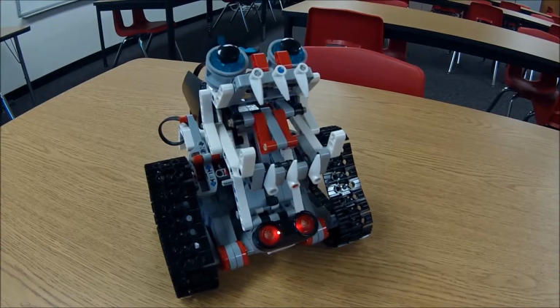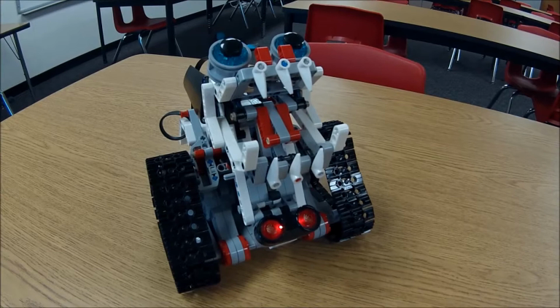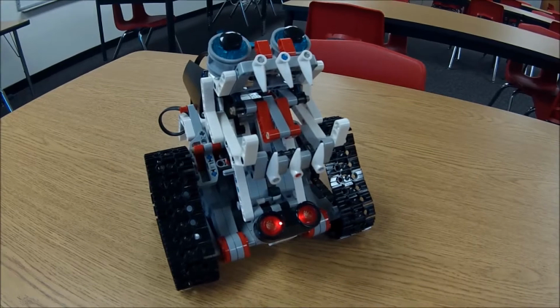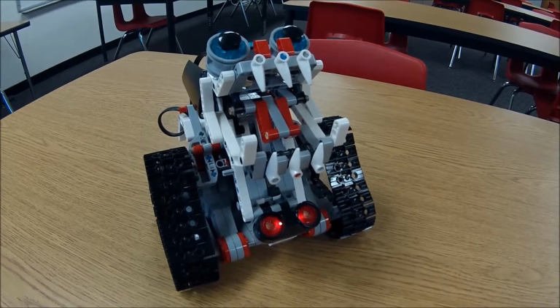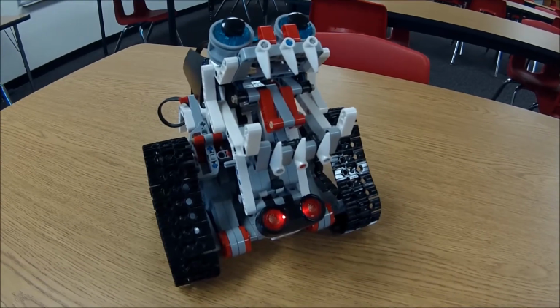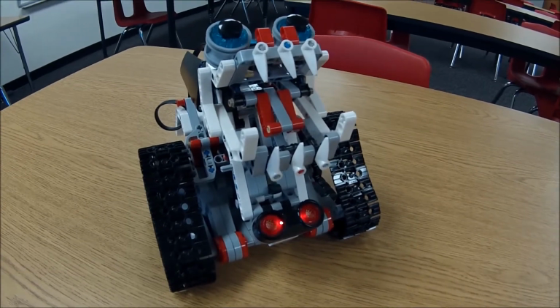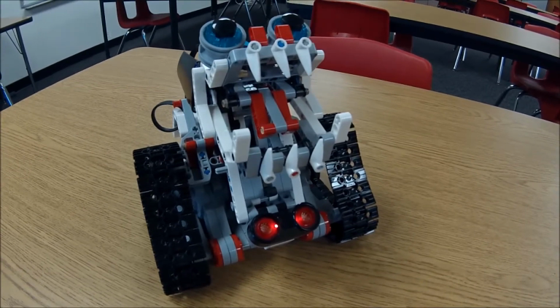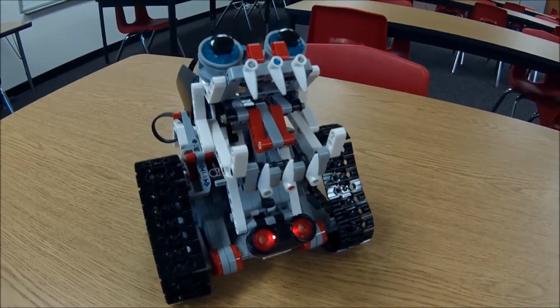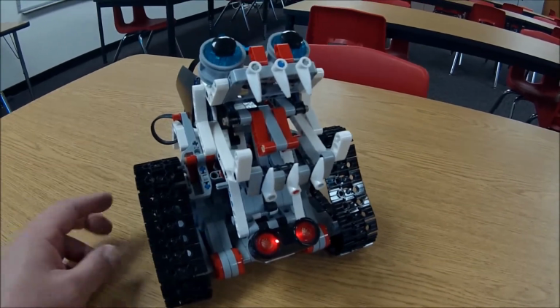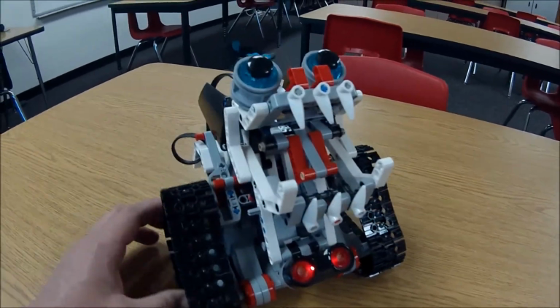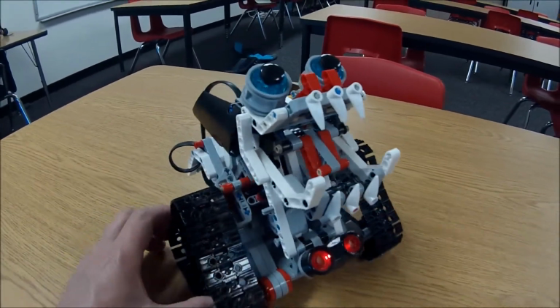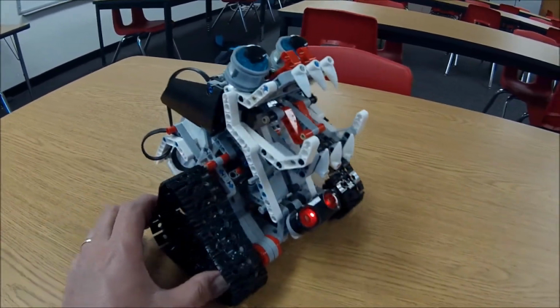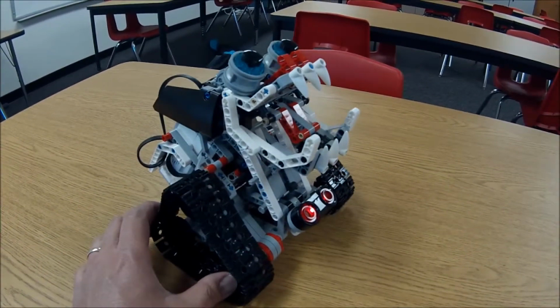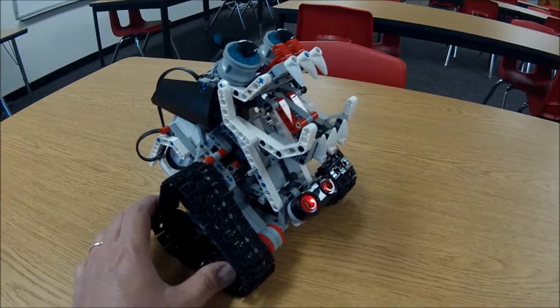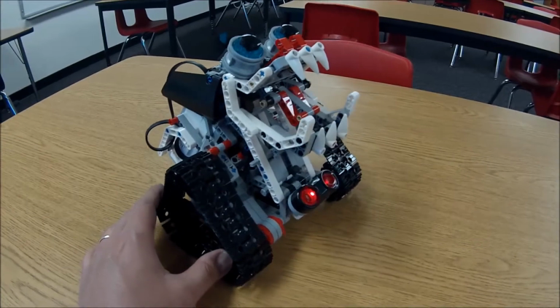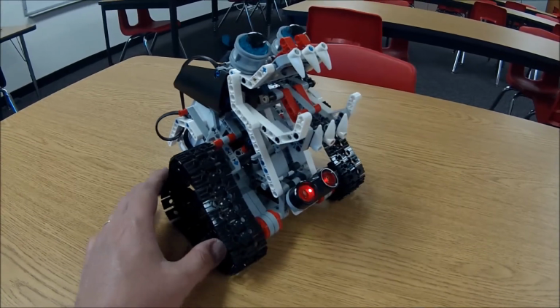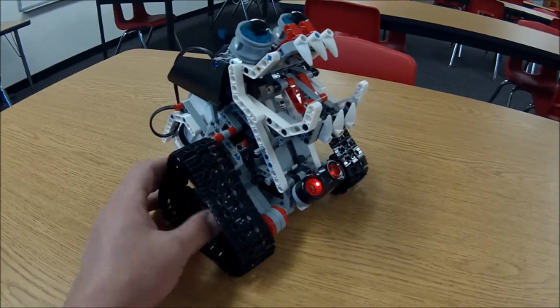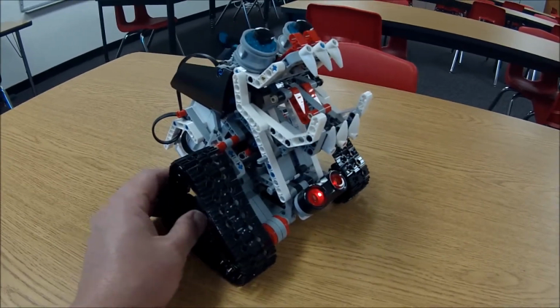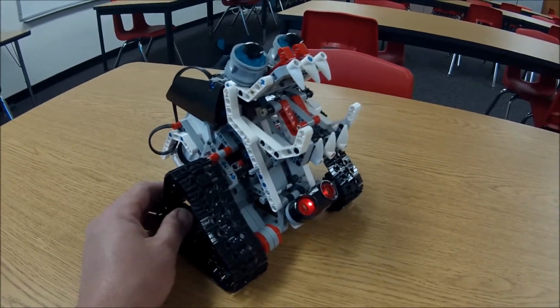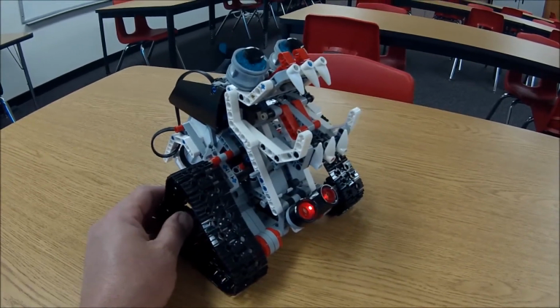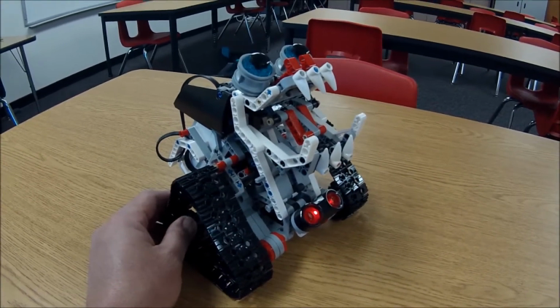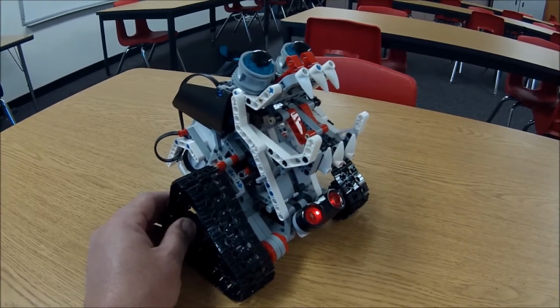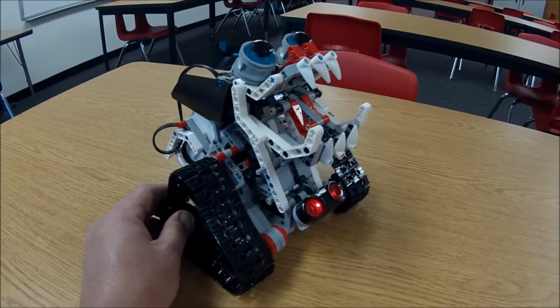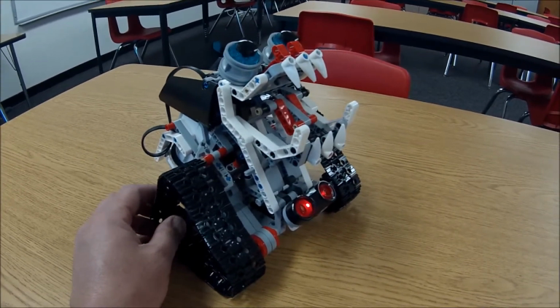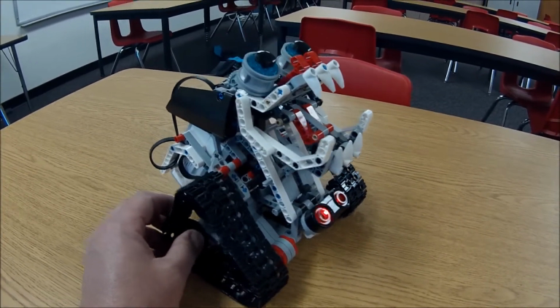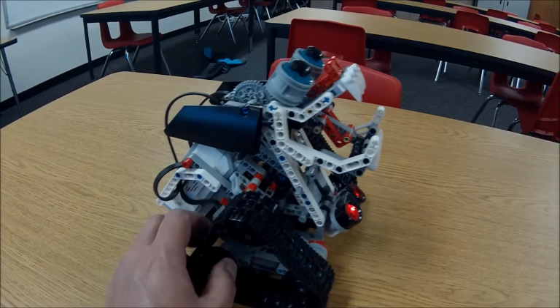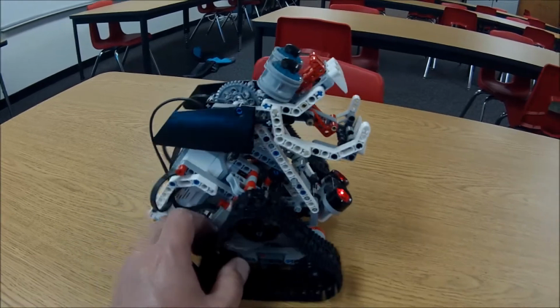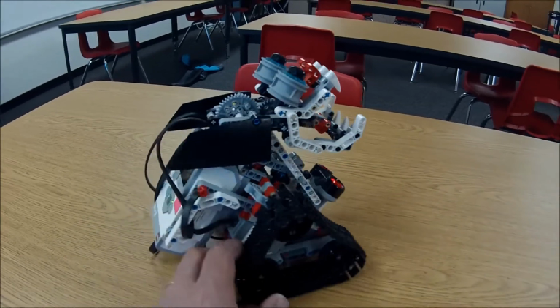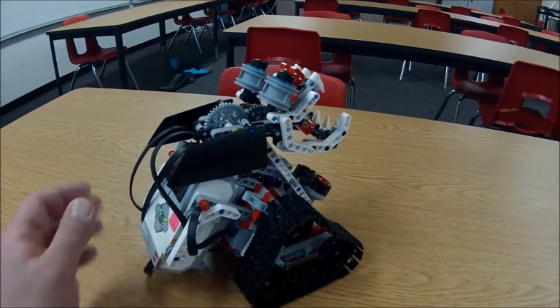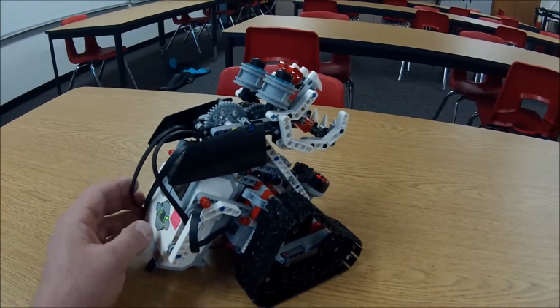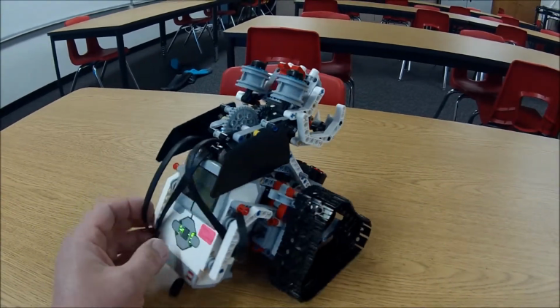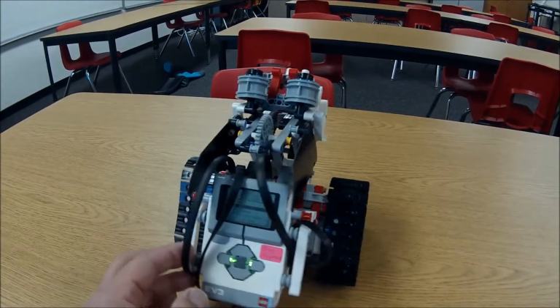Hey, what's up YouTube? This is Mr. Hino with LEGO Robotics. This here is the LEGO ZNAP. Let me go ahead and give you kind of a look at it.